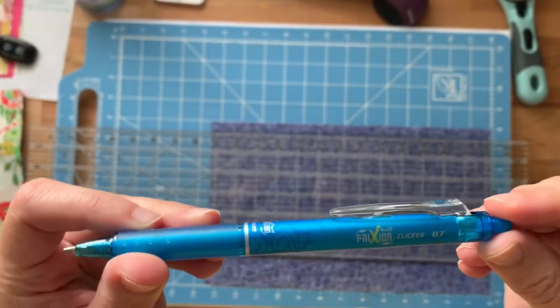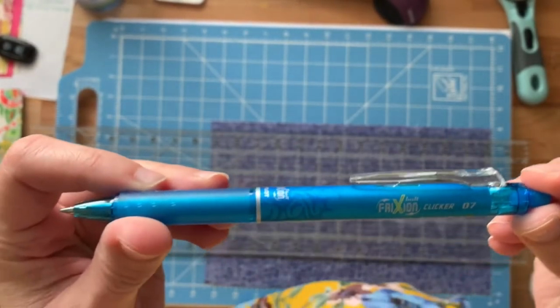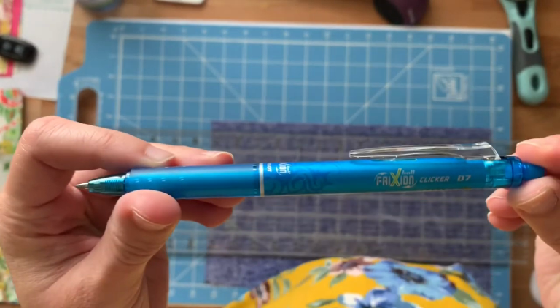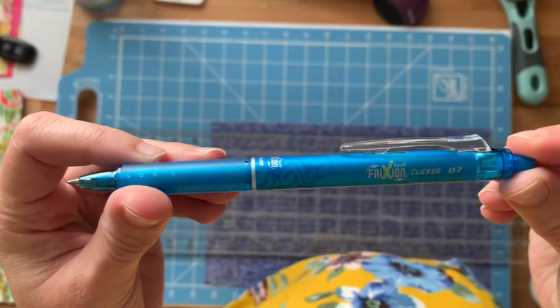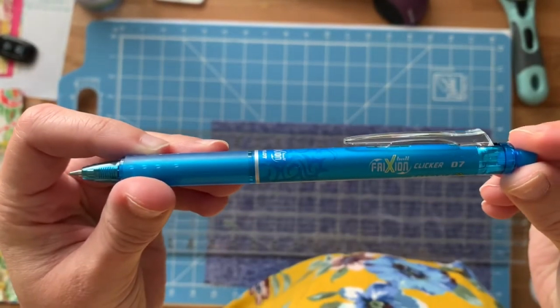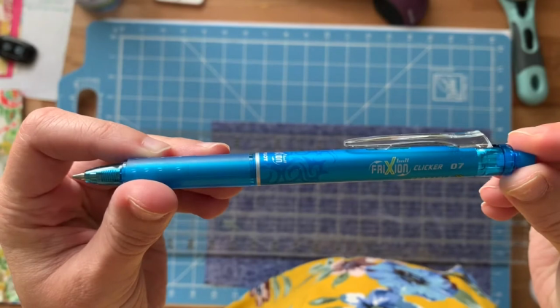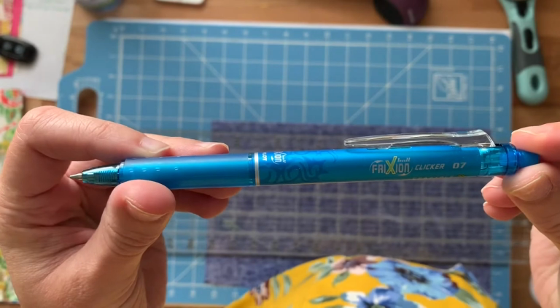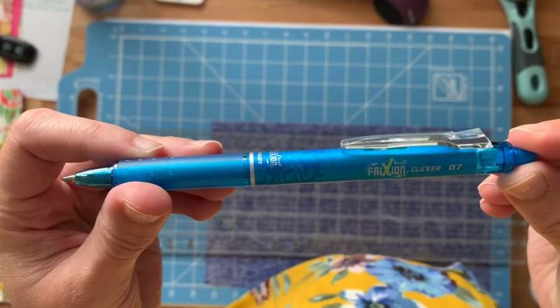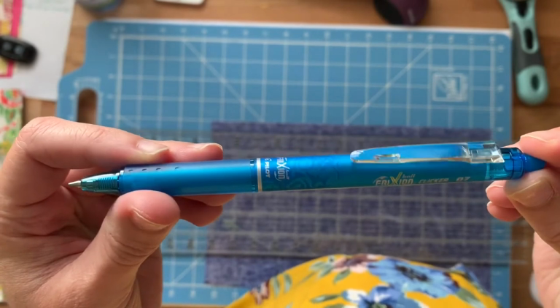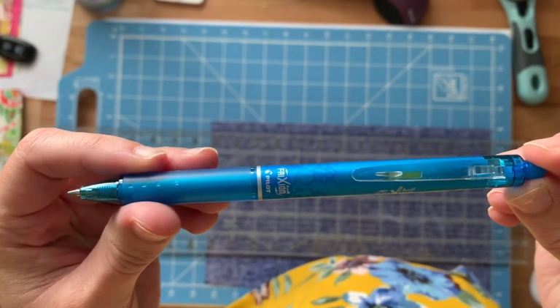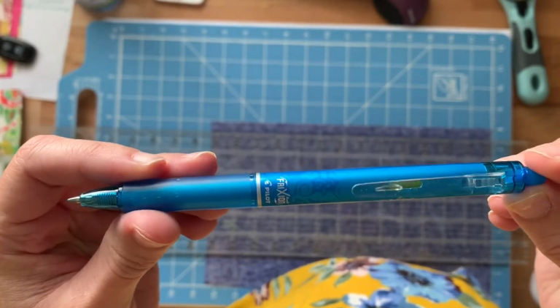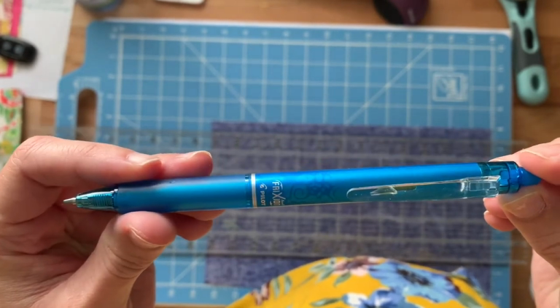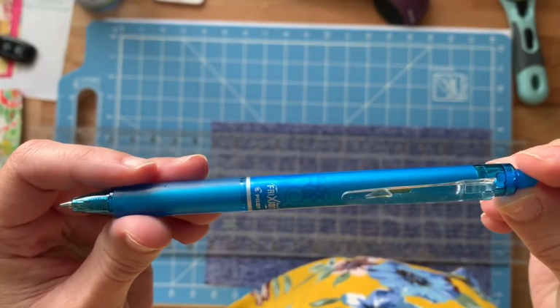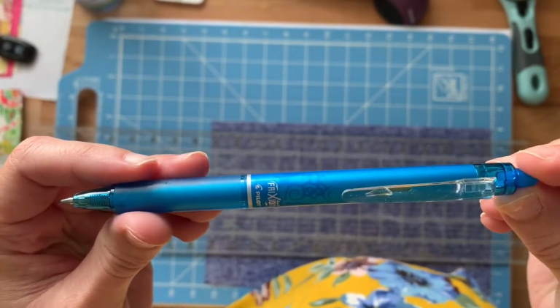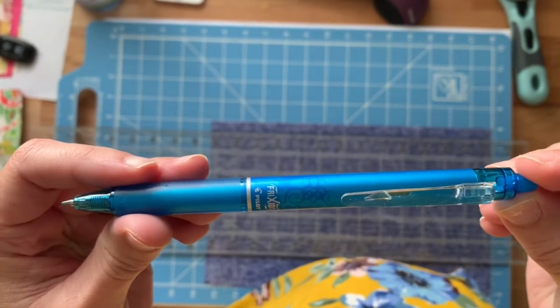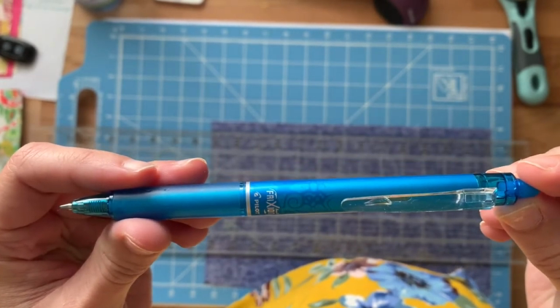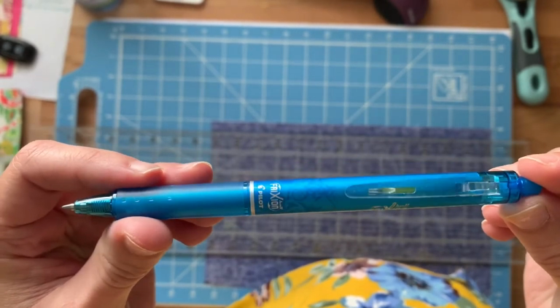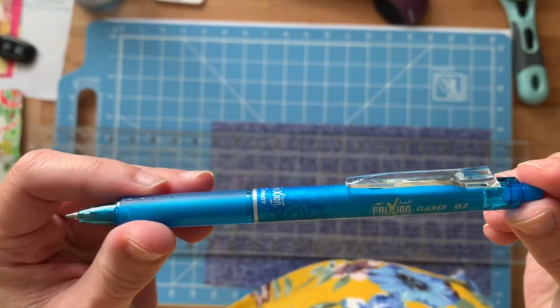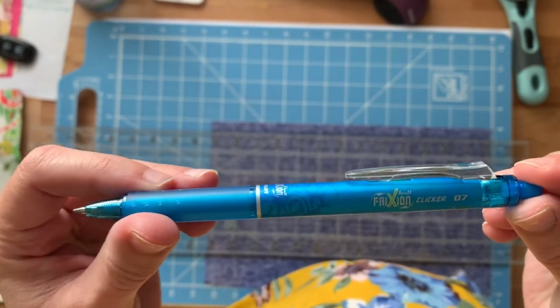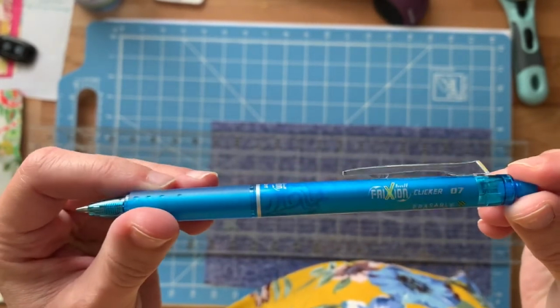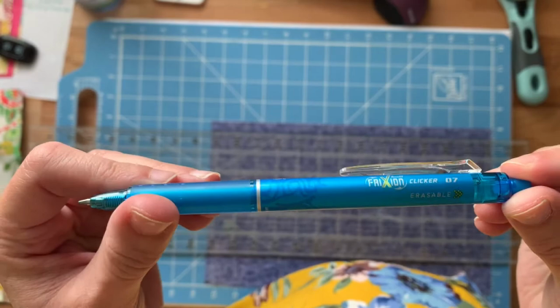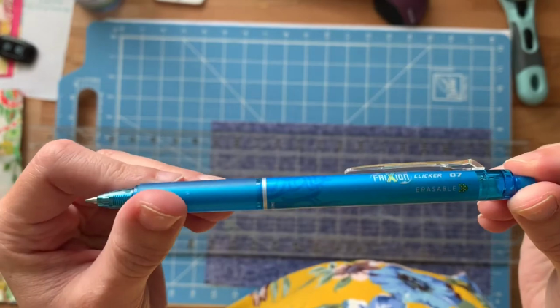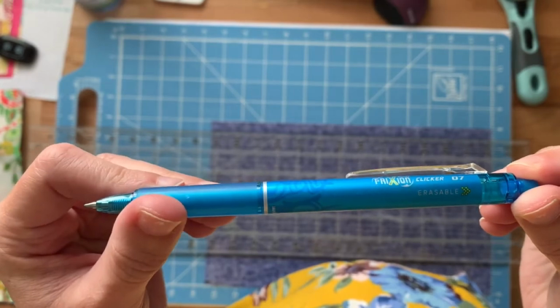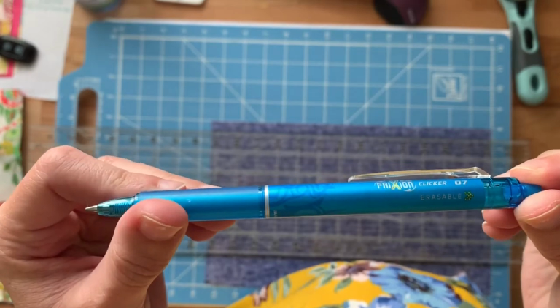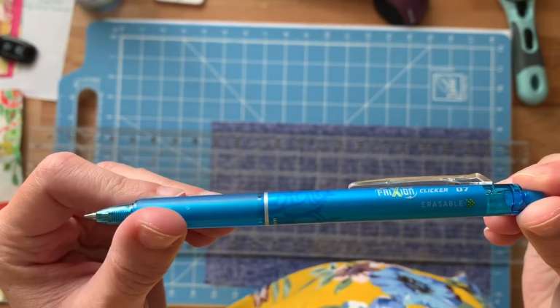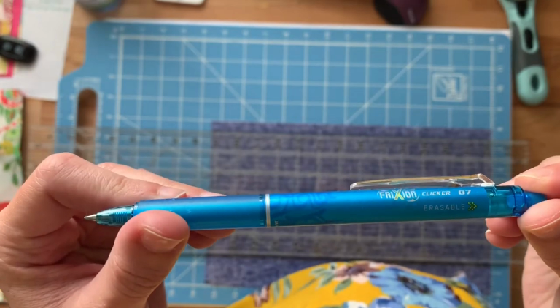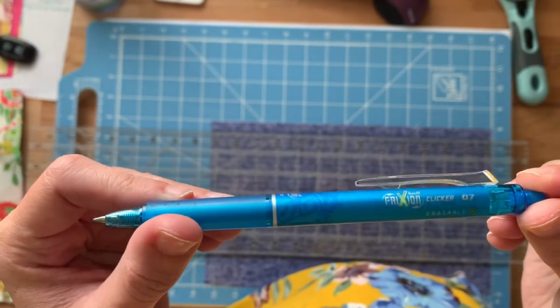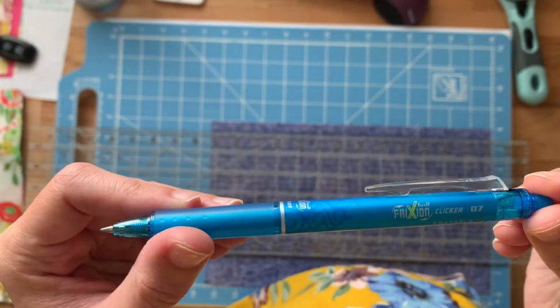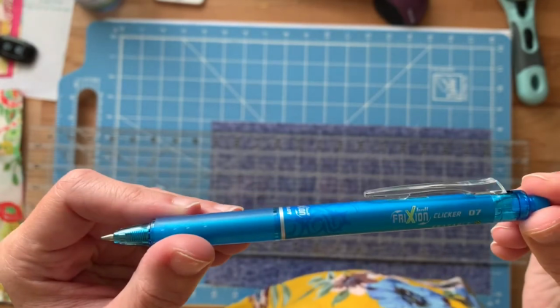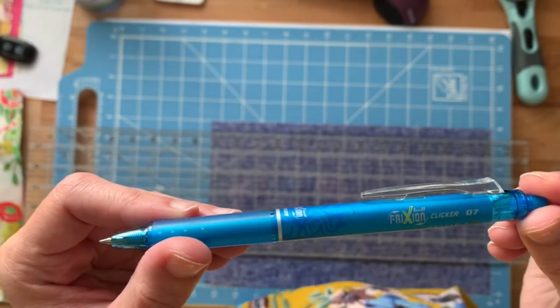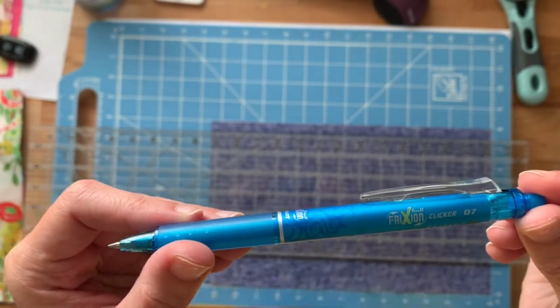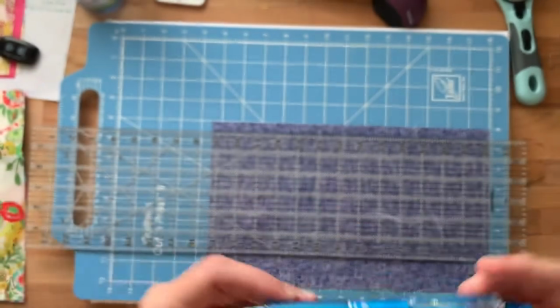Hands down, these friction pens are the best pens I've ever used. They're heat activated, so if you mess up, all you have to do is take your iron, stick it on there, and it disappears — it's magical.